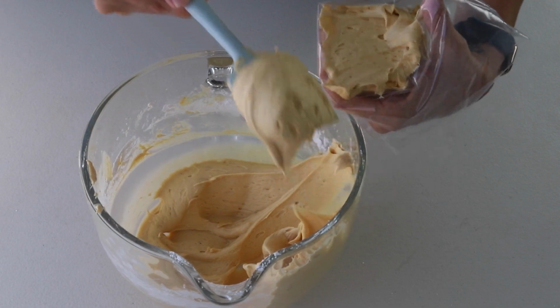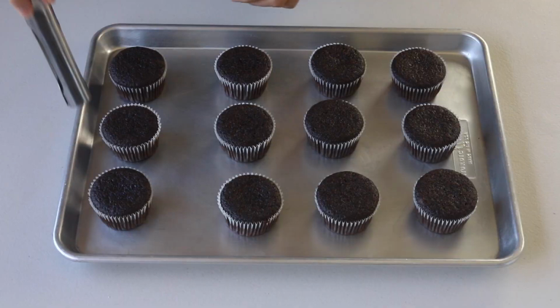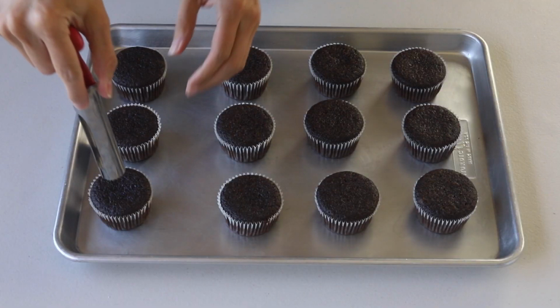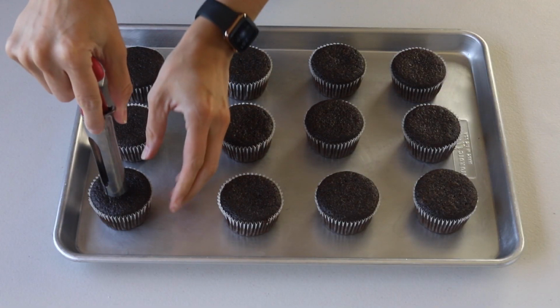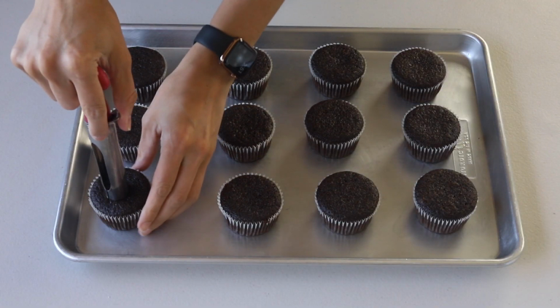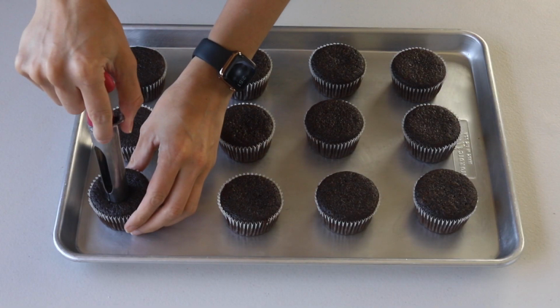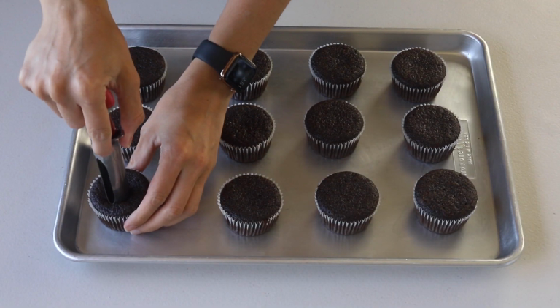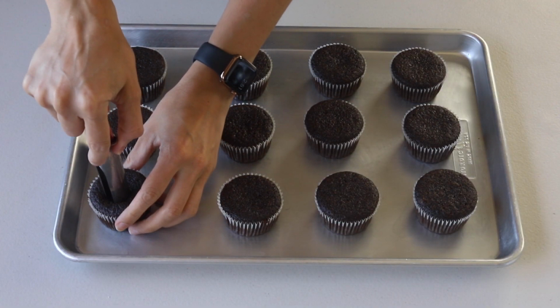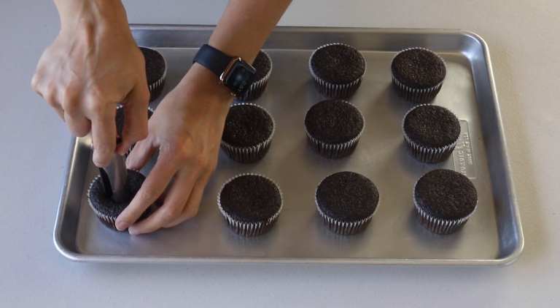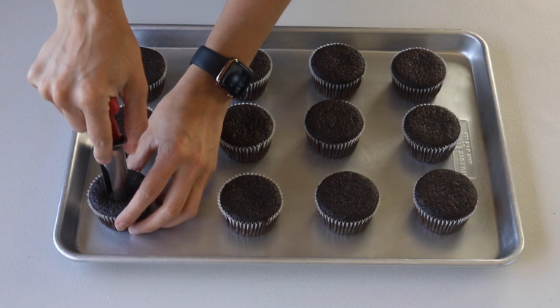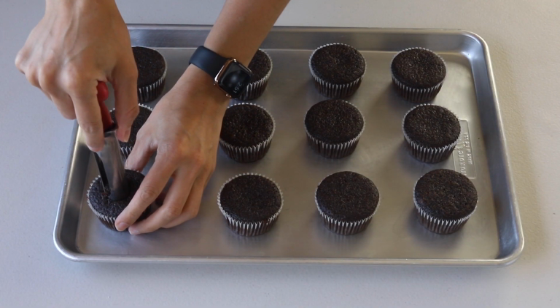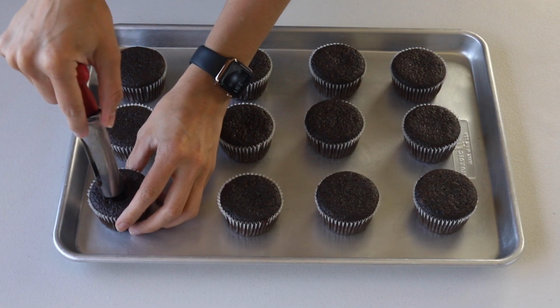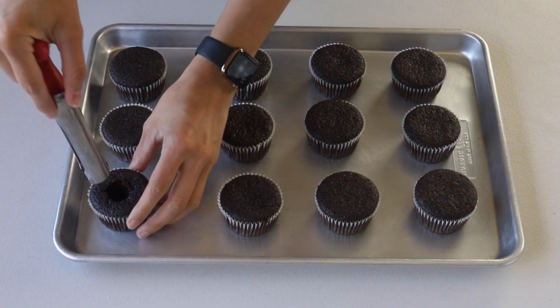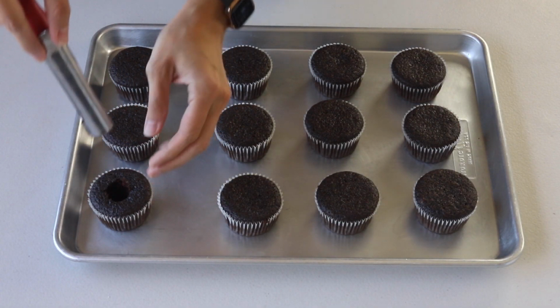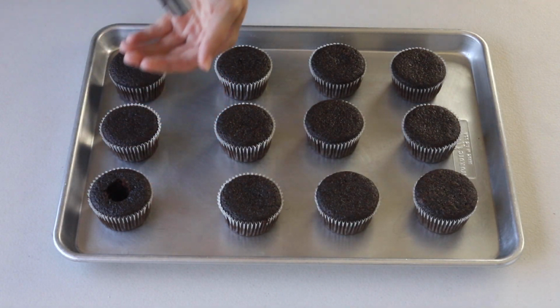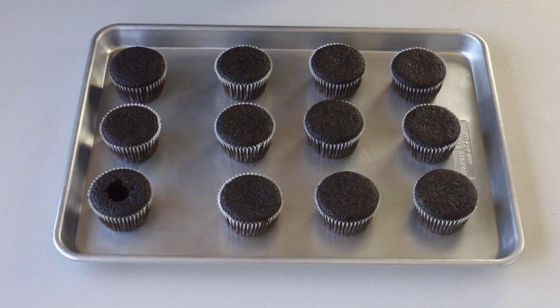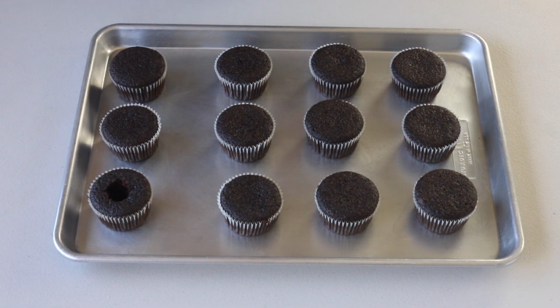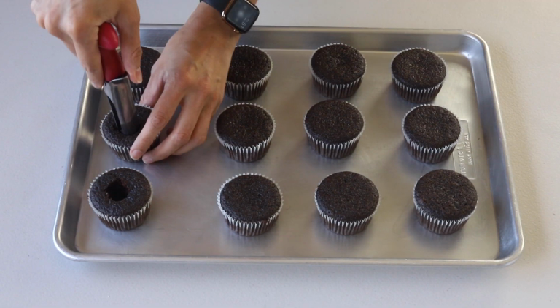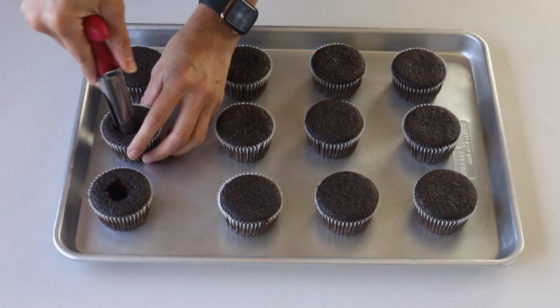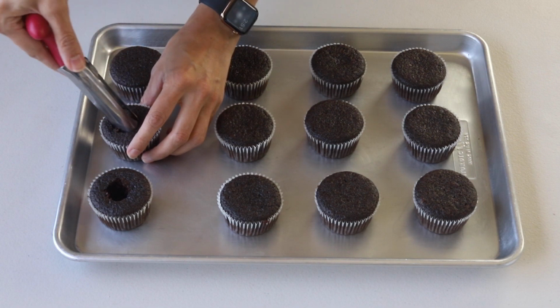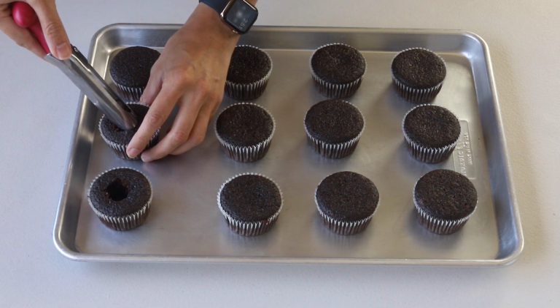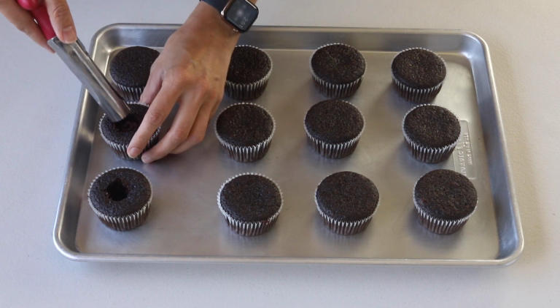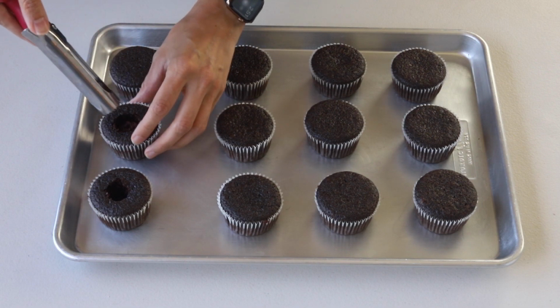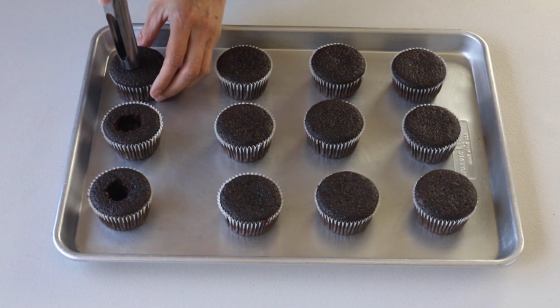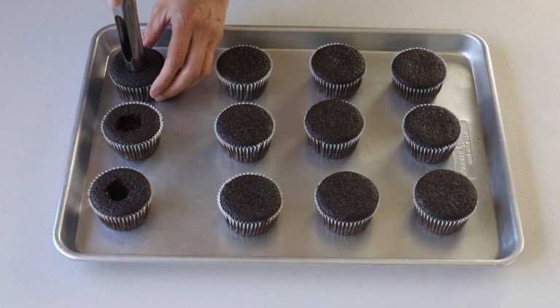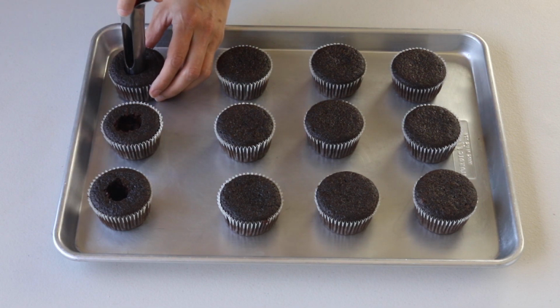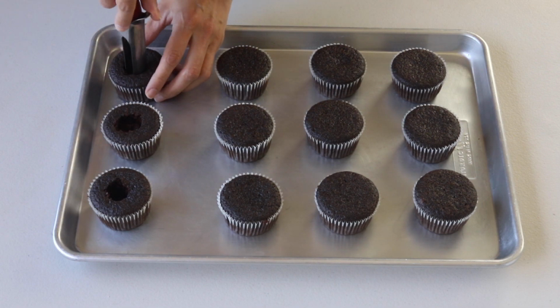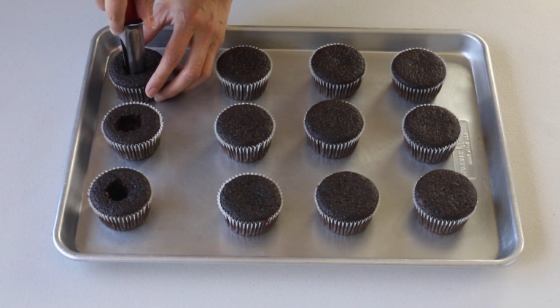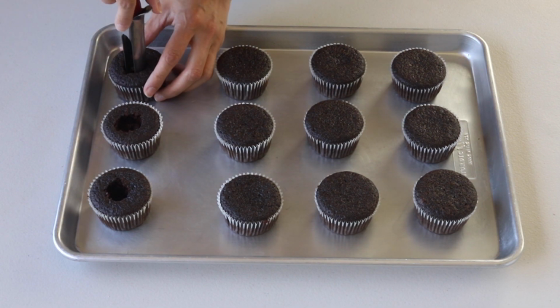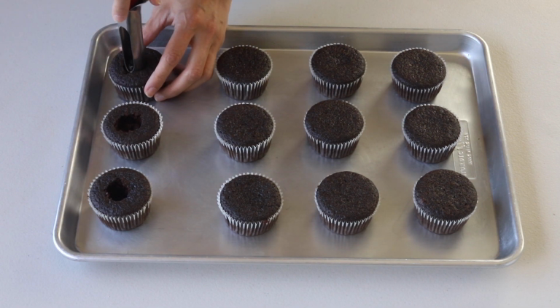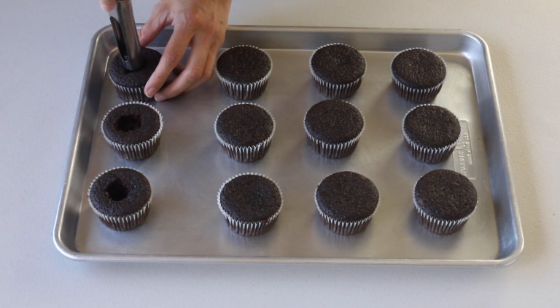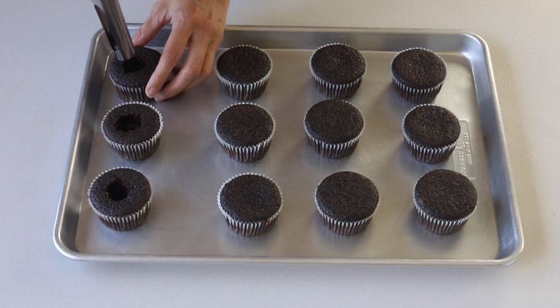To assemble the cupcakes, we're going to remove the center of each cupcake. Here I'm using an apple corer — you can also just use a spoon or a paring knife.